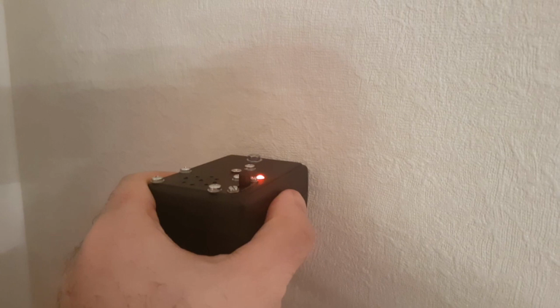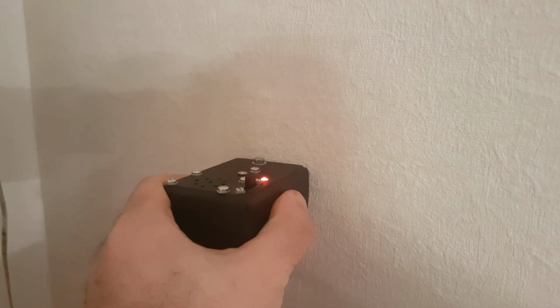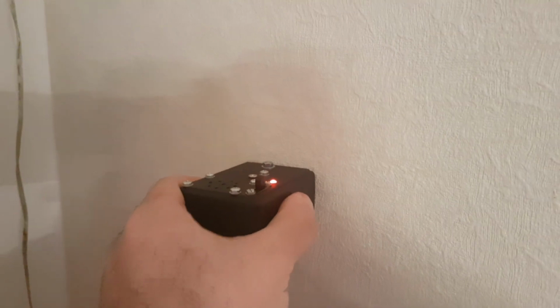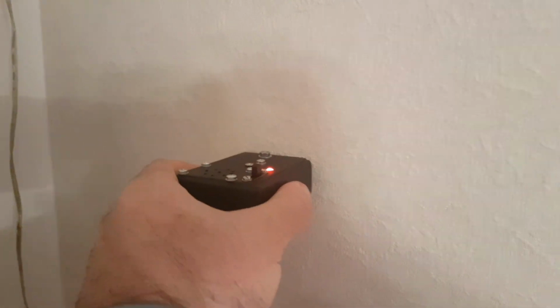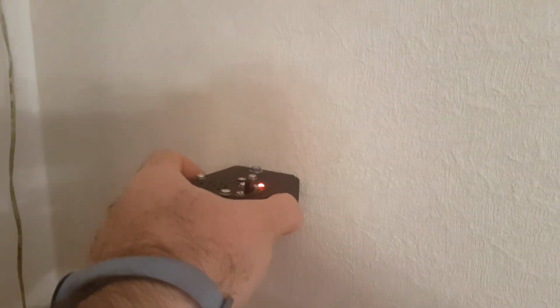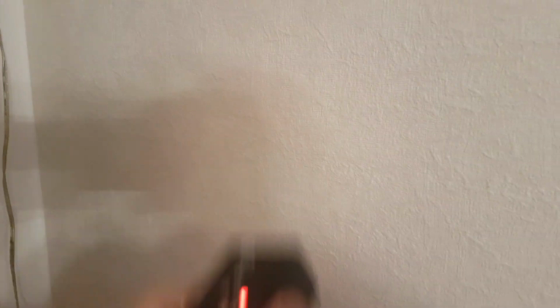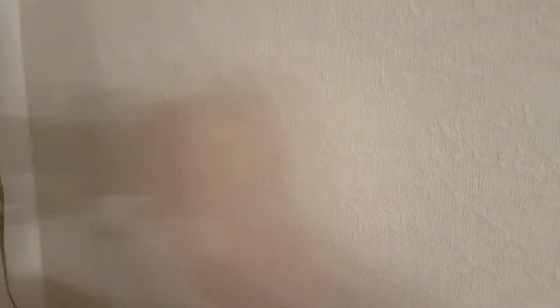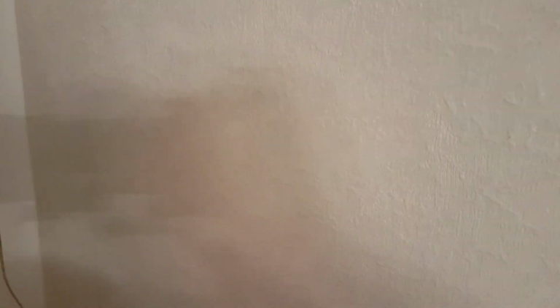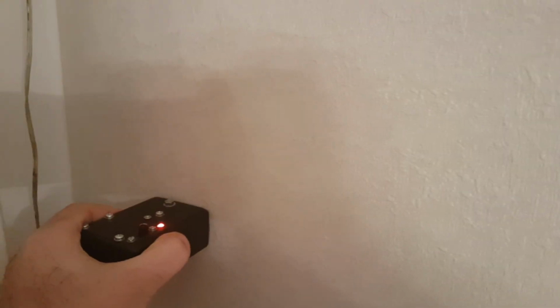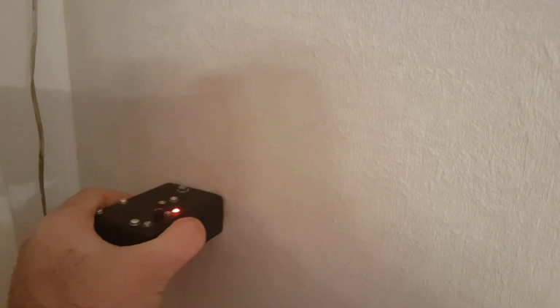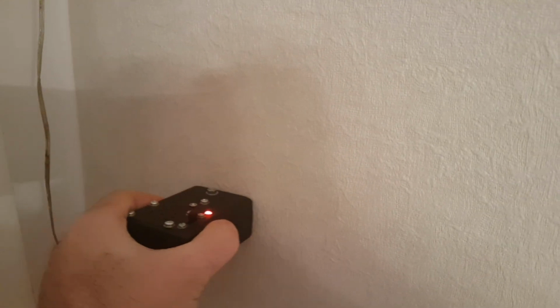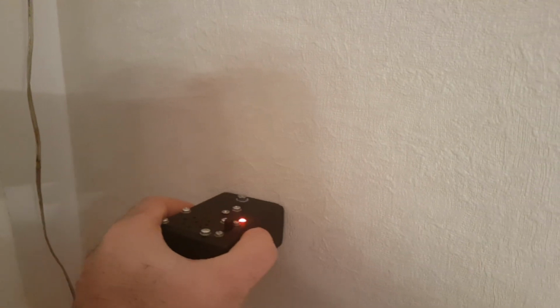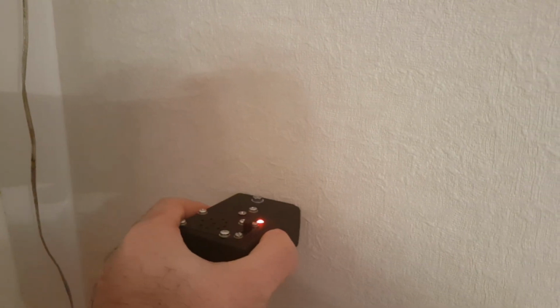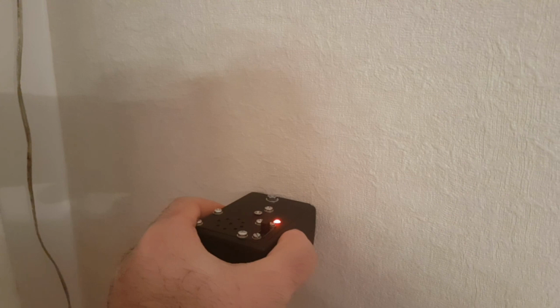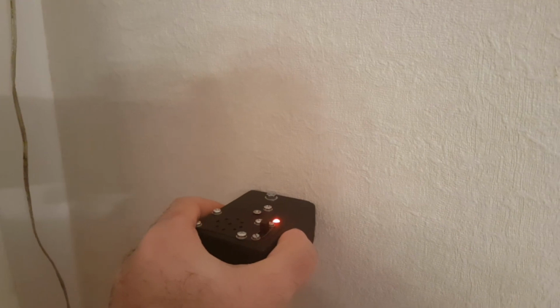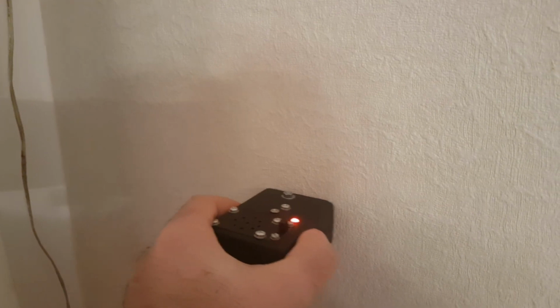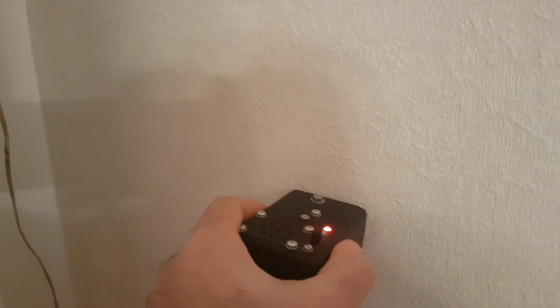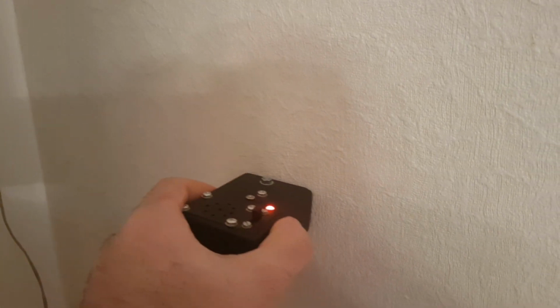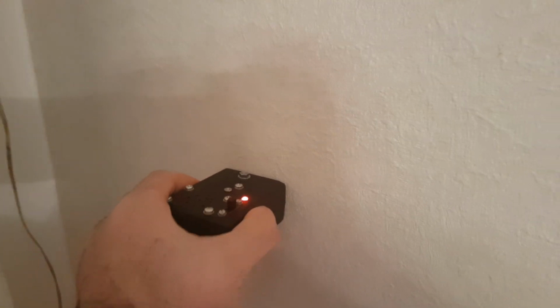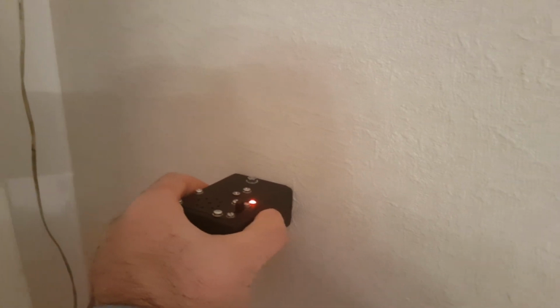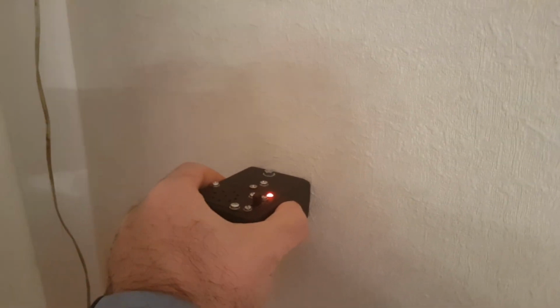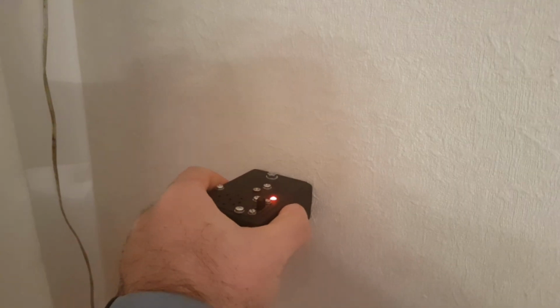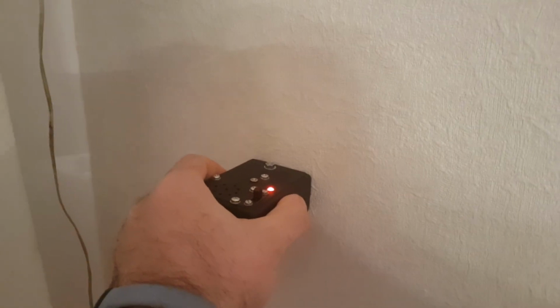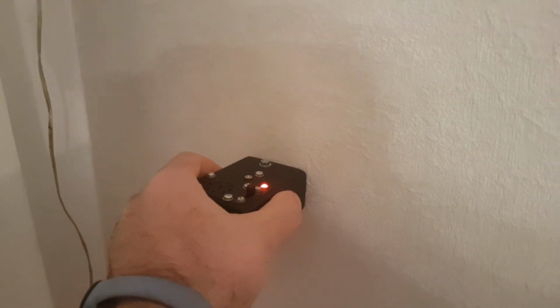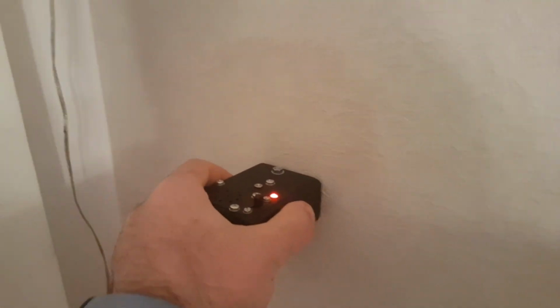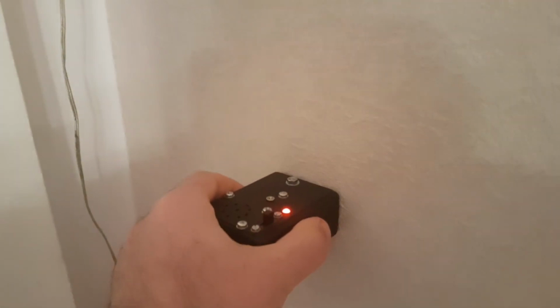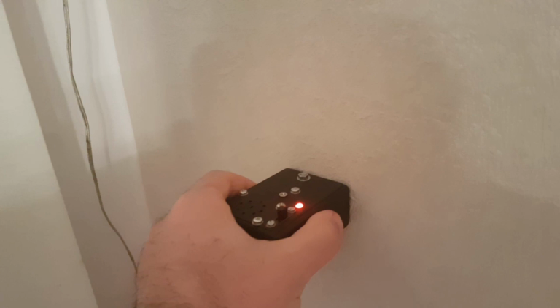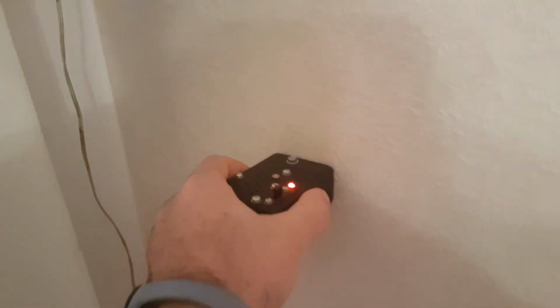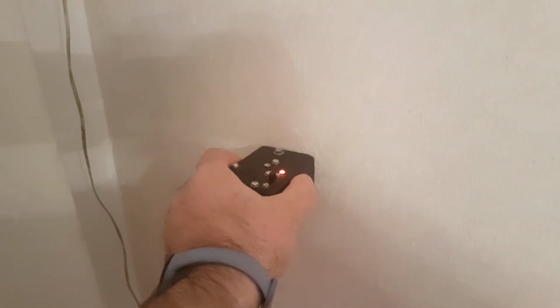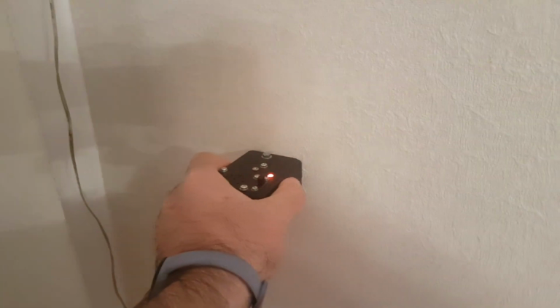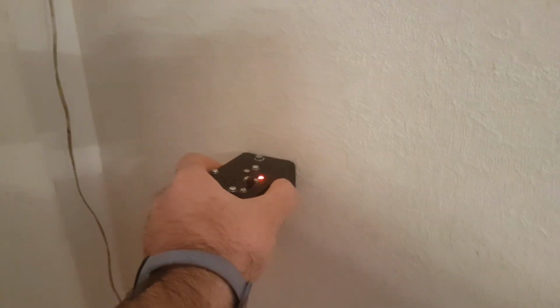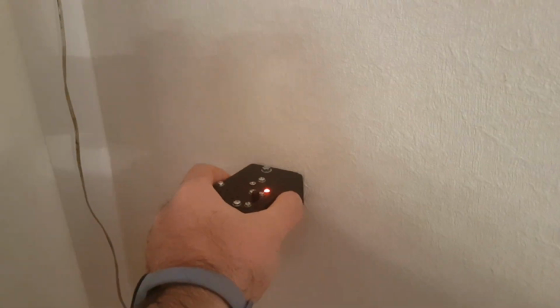What if we disconnected the socket? I disconnected the socket — it still buzzes because there's a chain and there are other things connected to the socket.